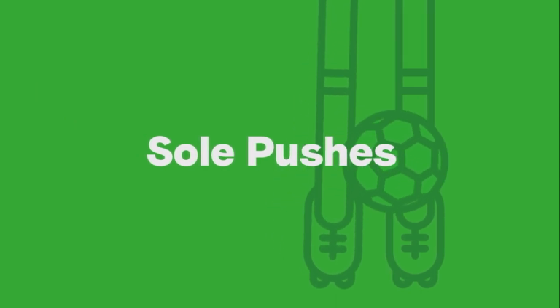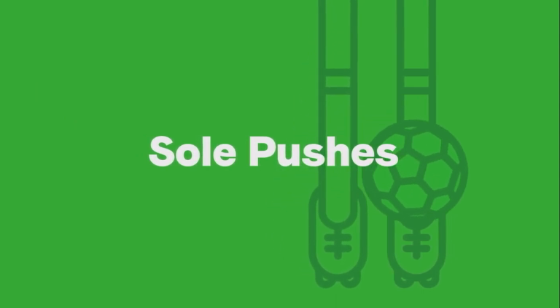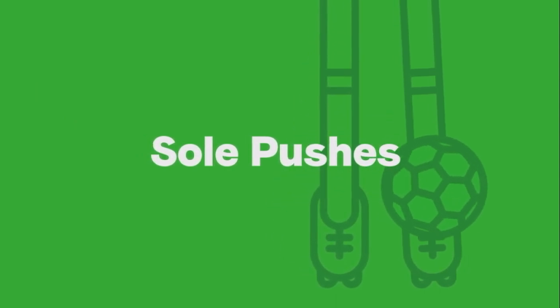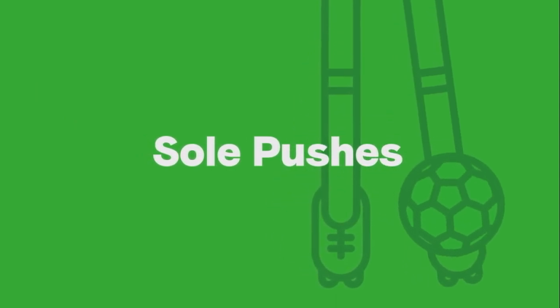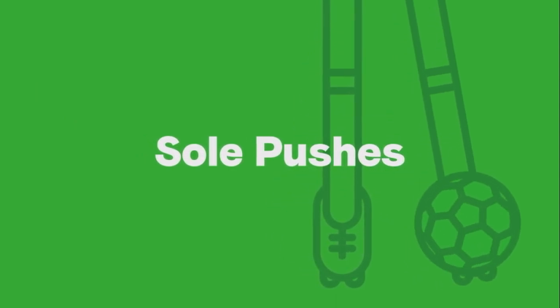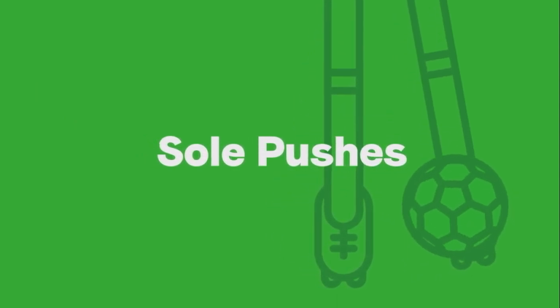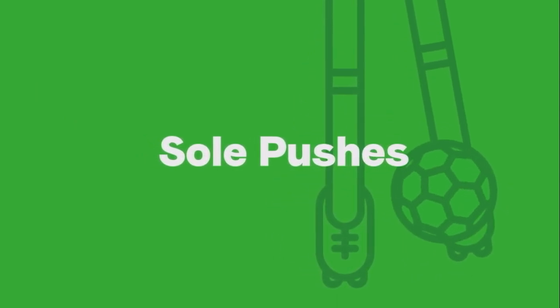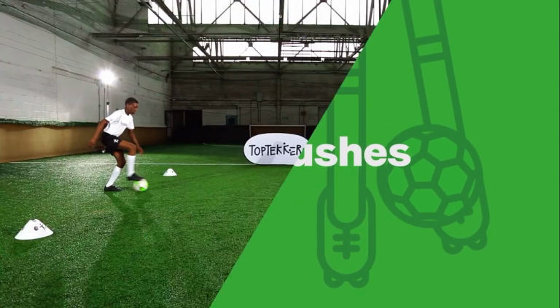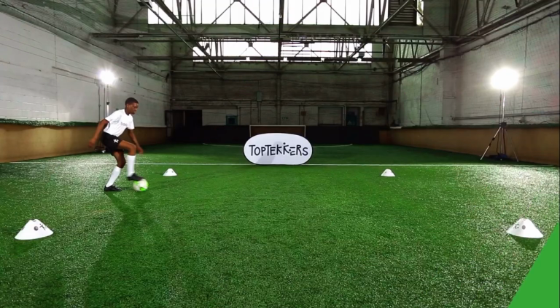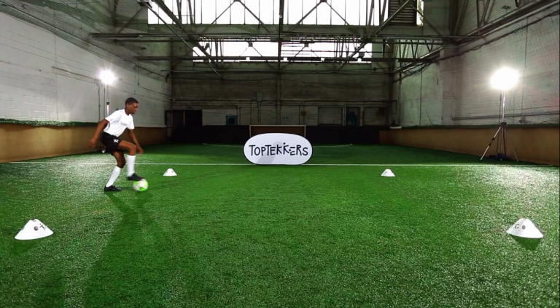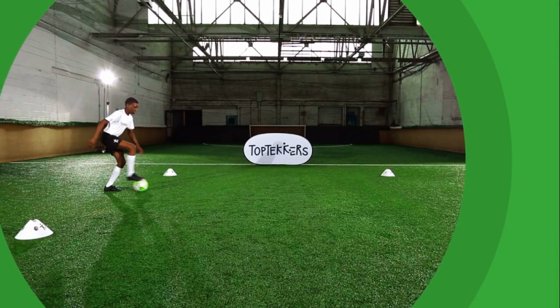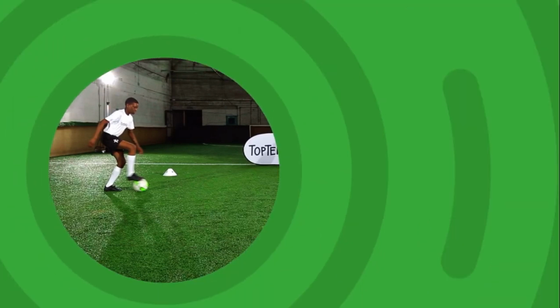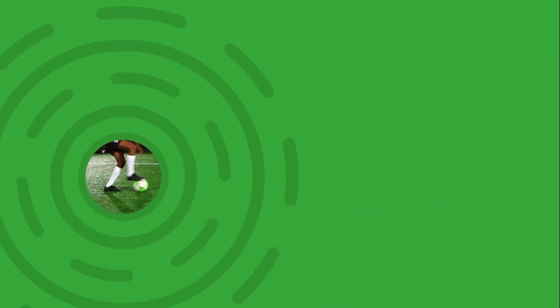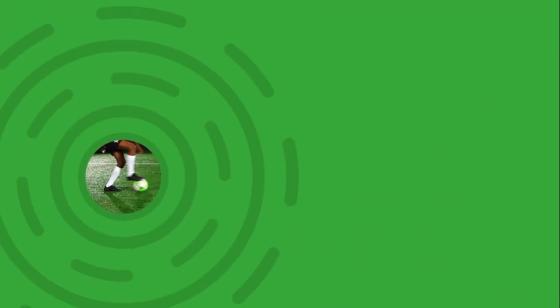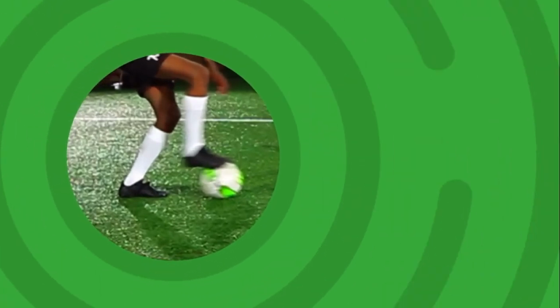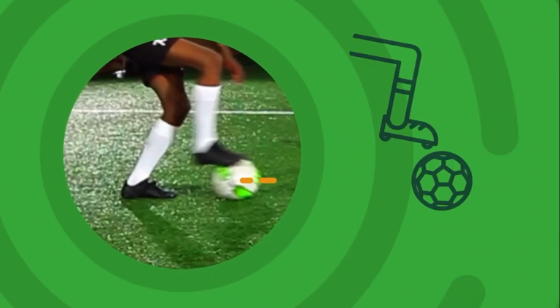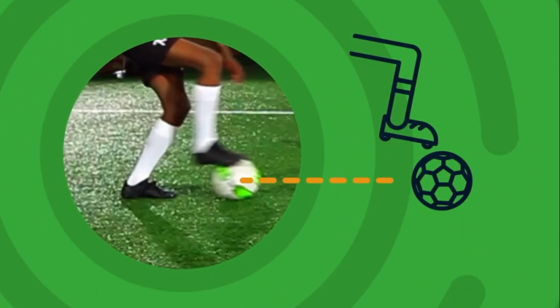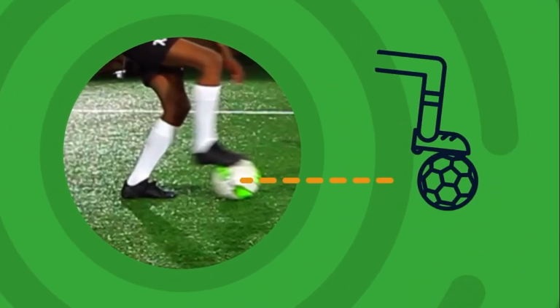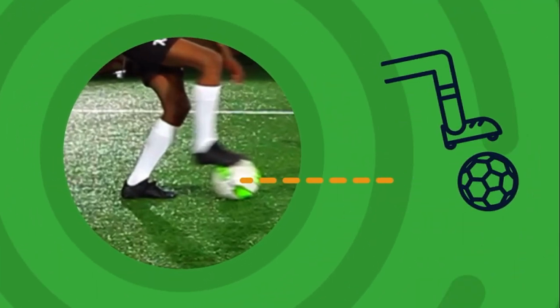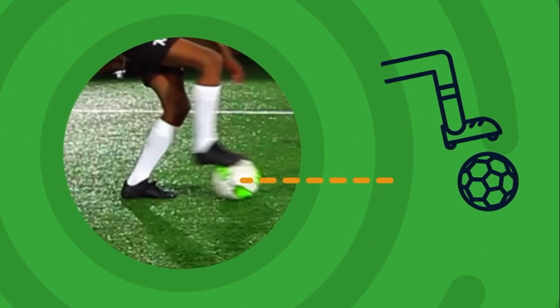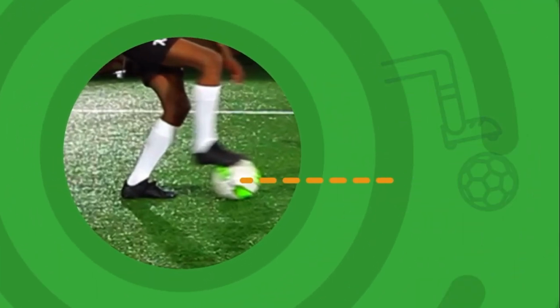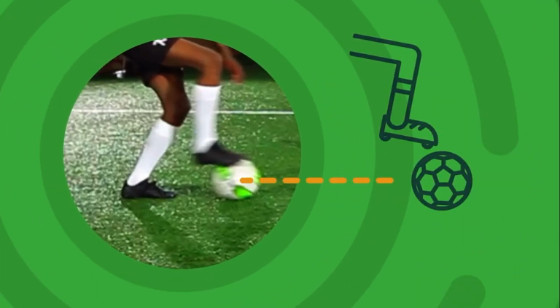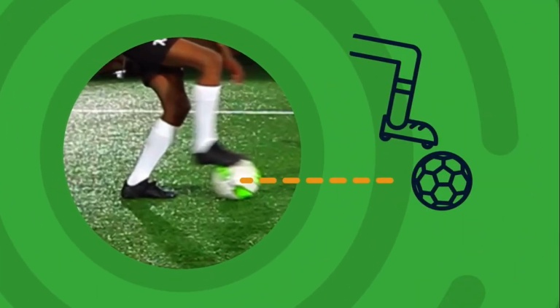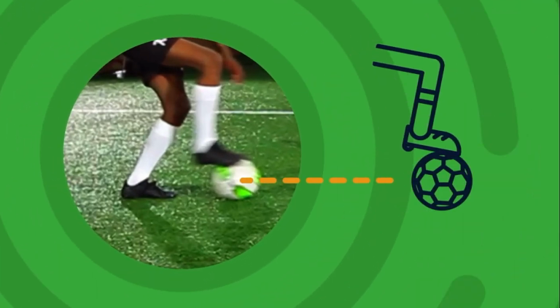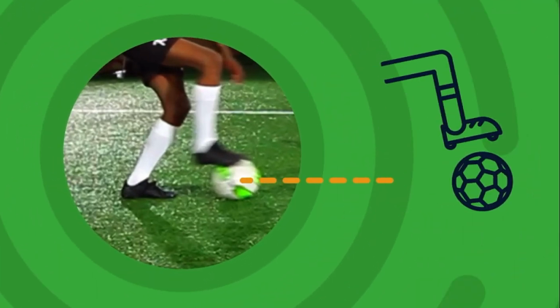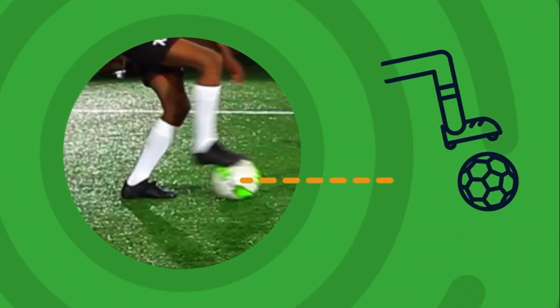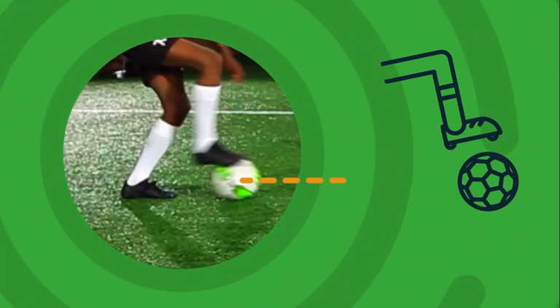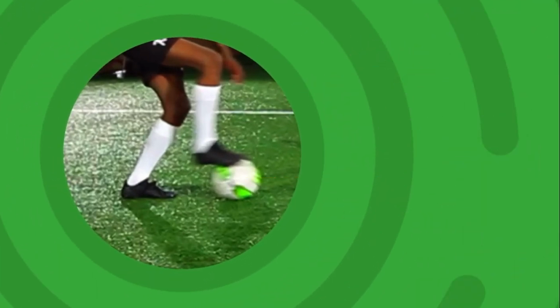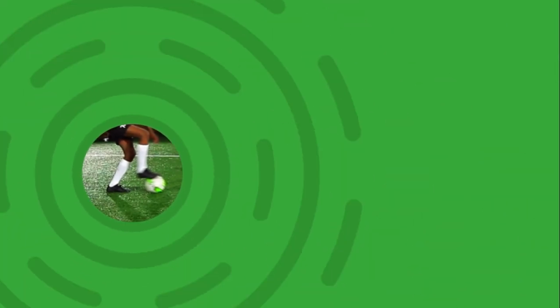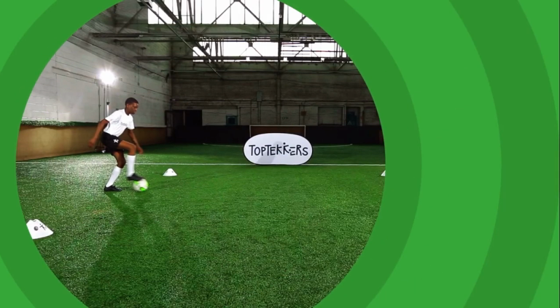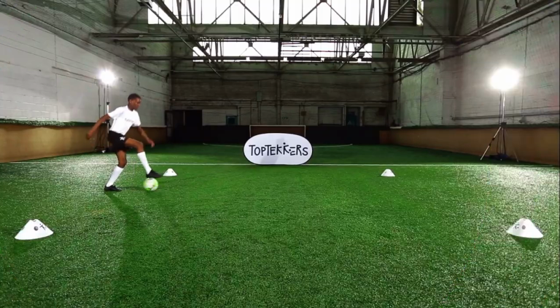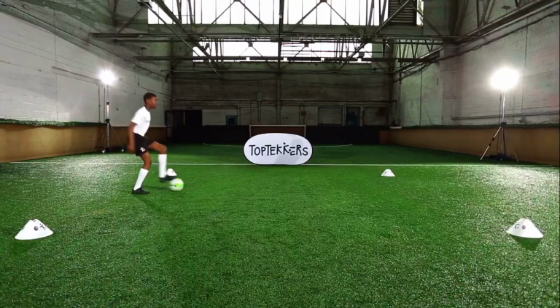Start with a ball at your feet, then use the bottom of your foot to push the top of the ball forward before switching feet to use the bottom of the other foot to push the top of the ball forward.